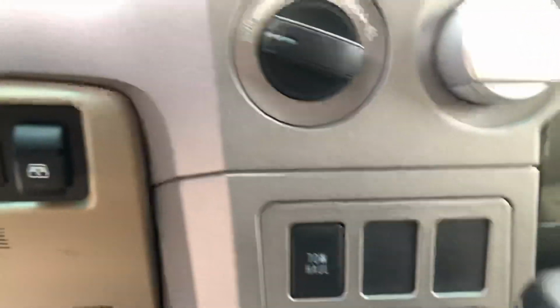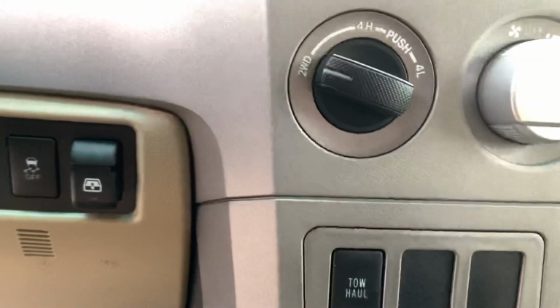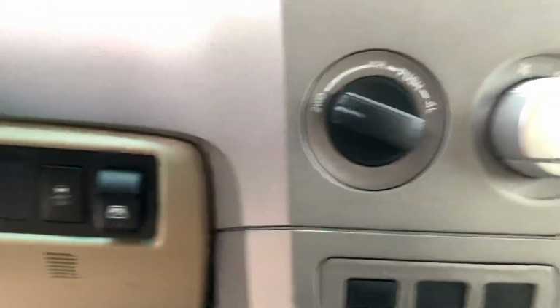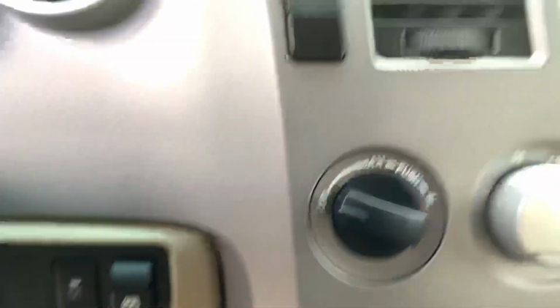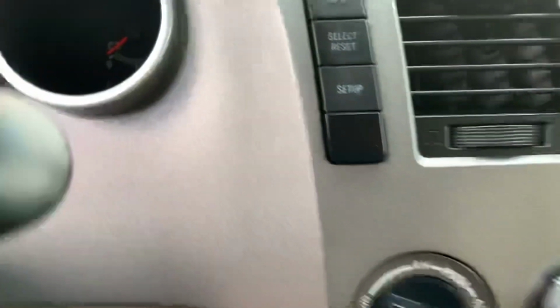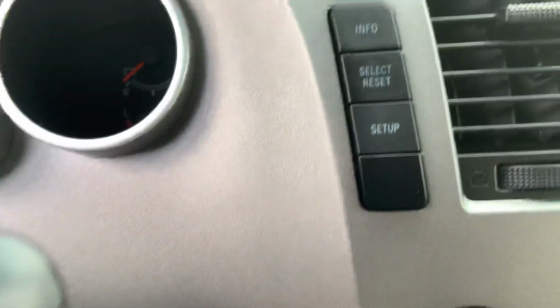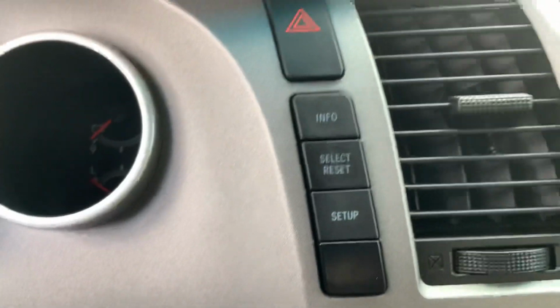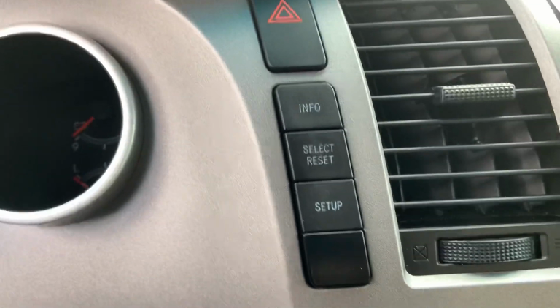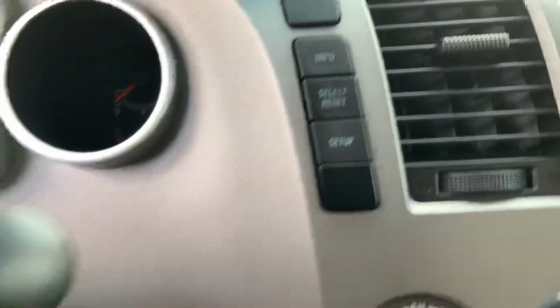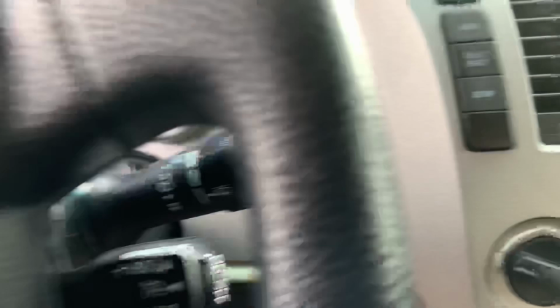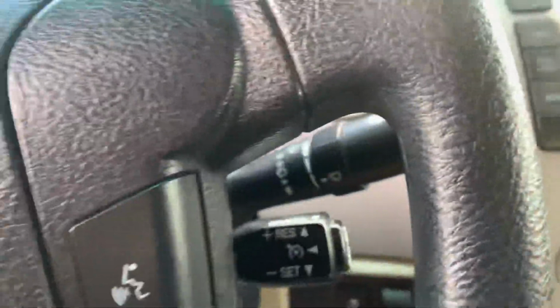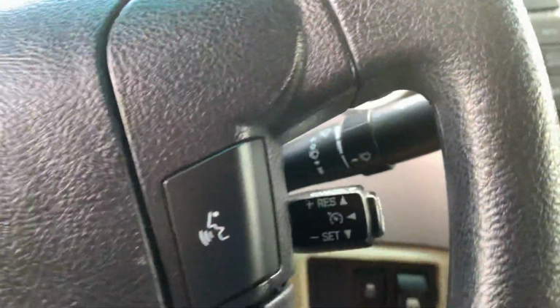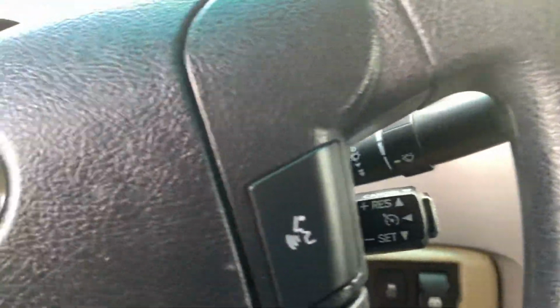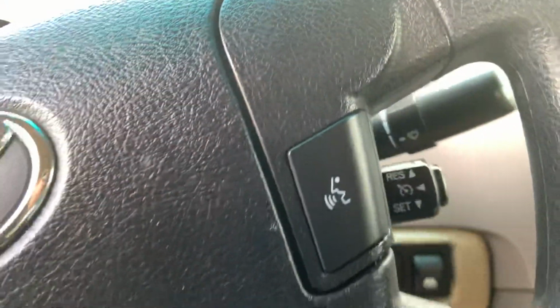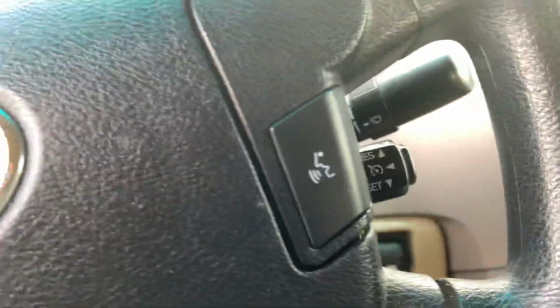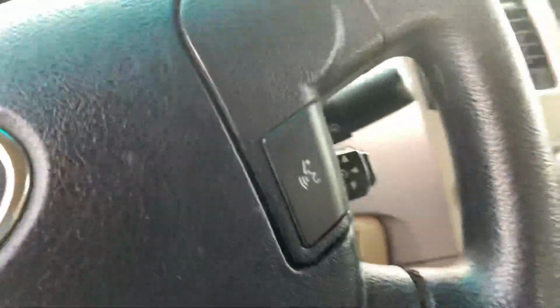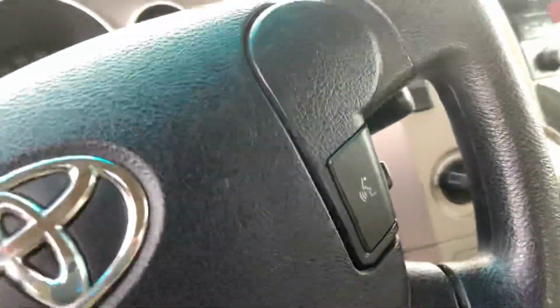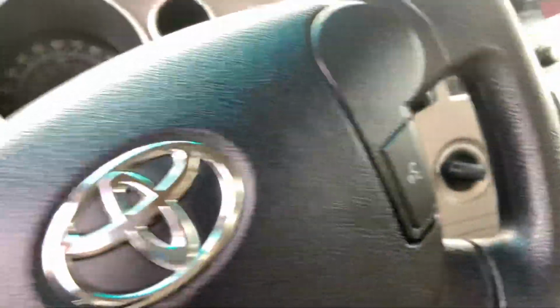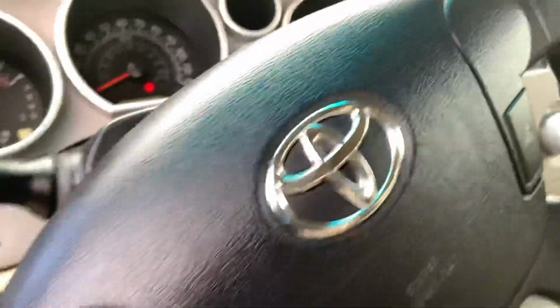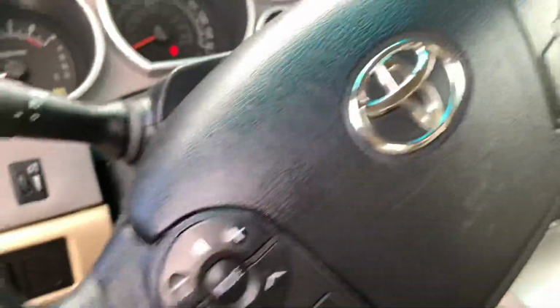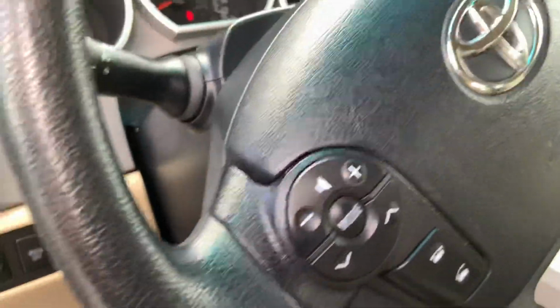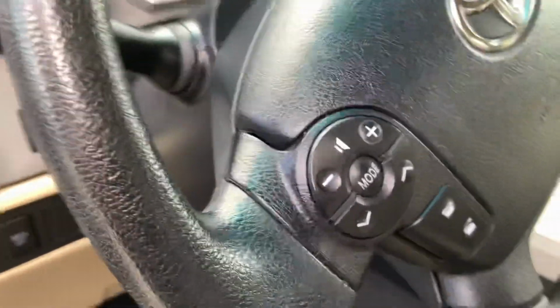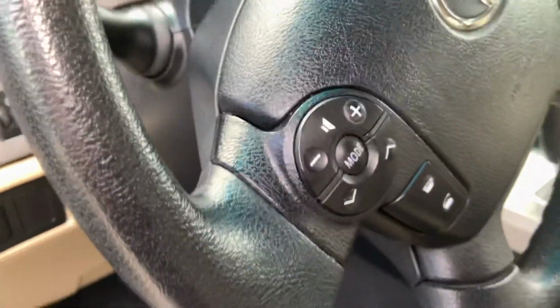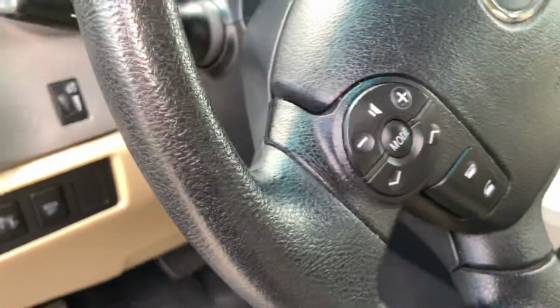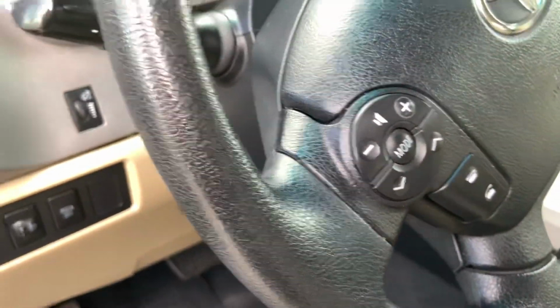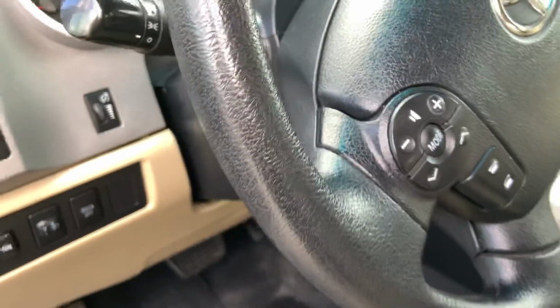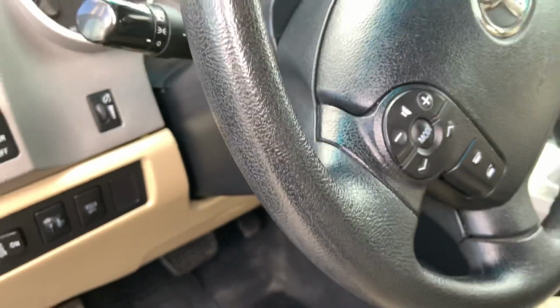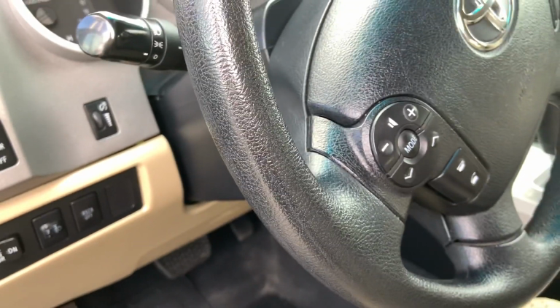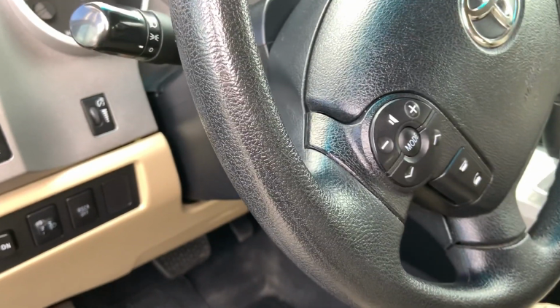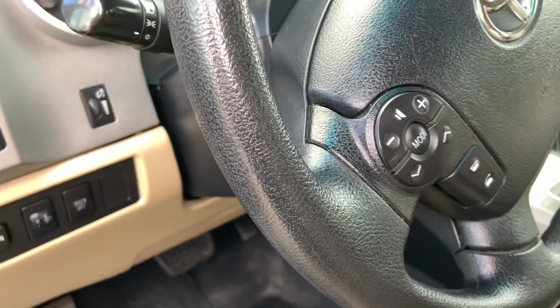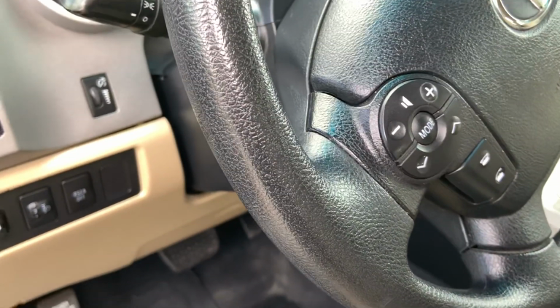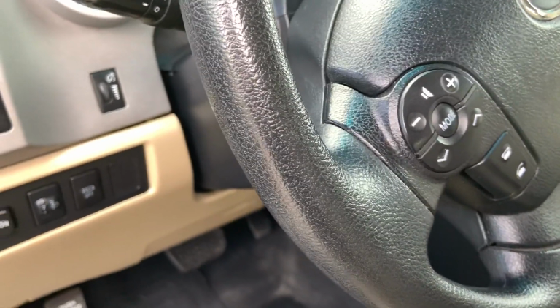It has tow haul, DIC controls, cruise control, voice controls, and volume controls.